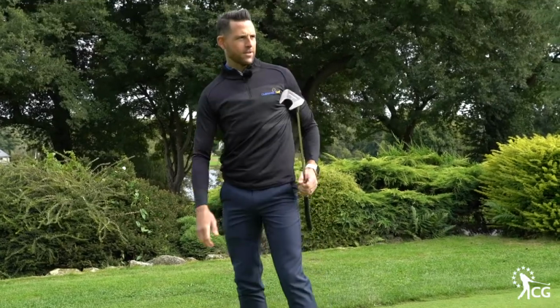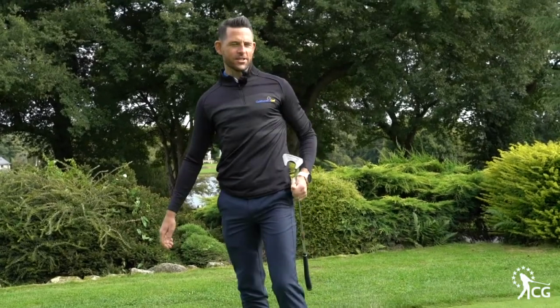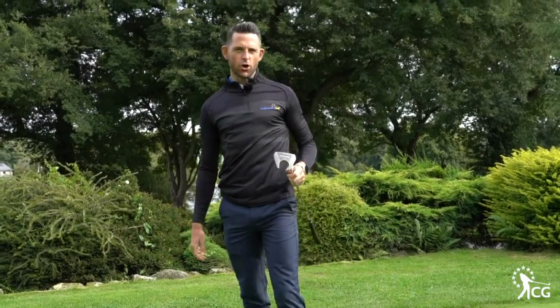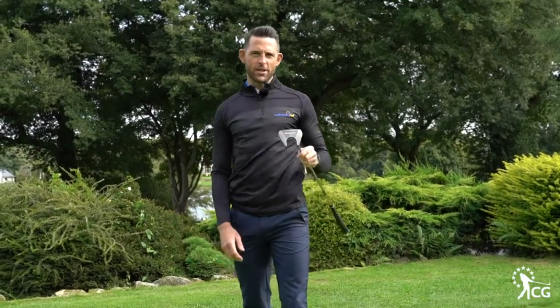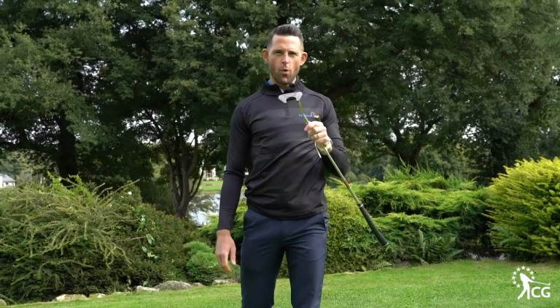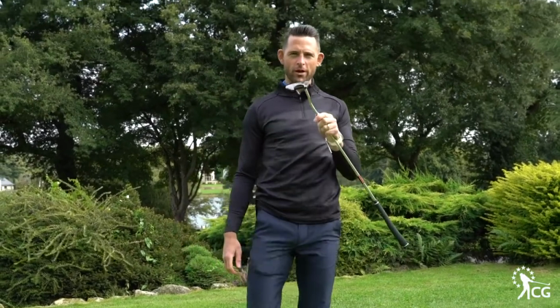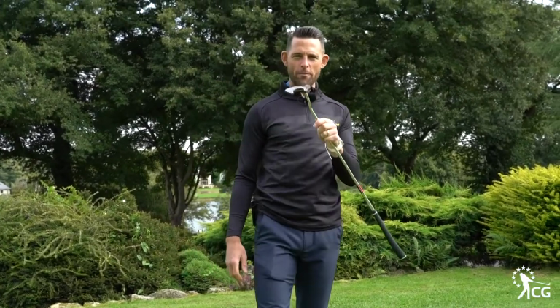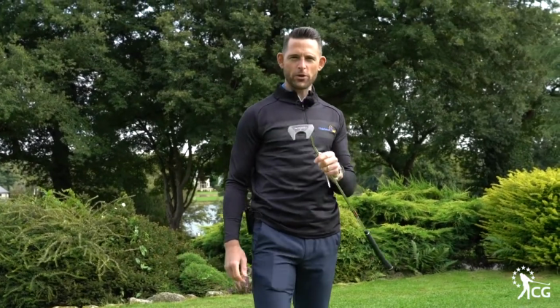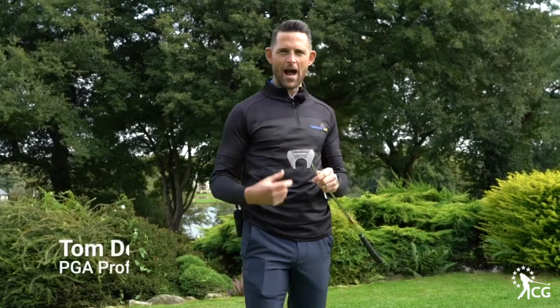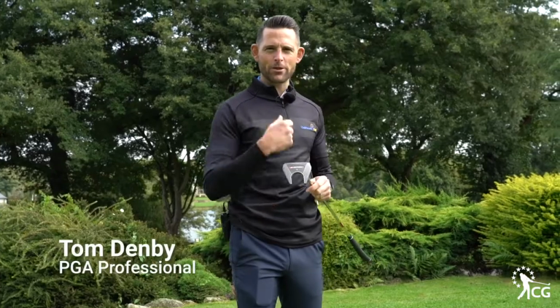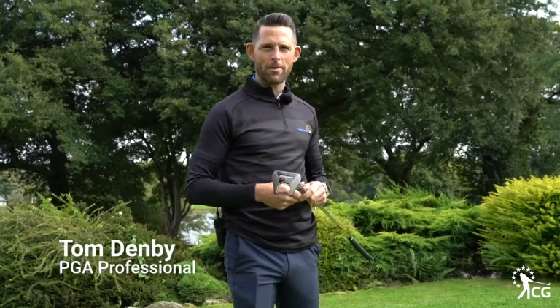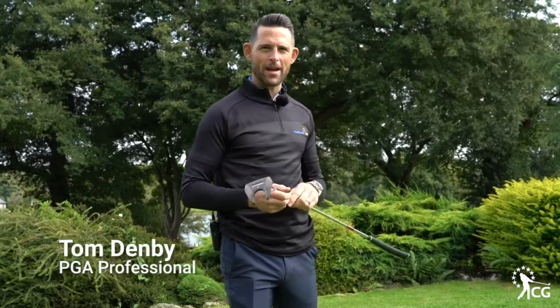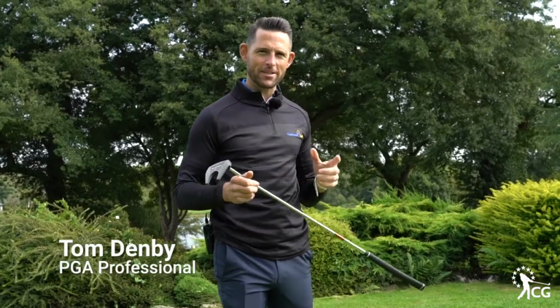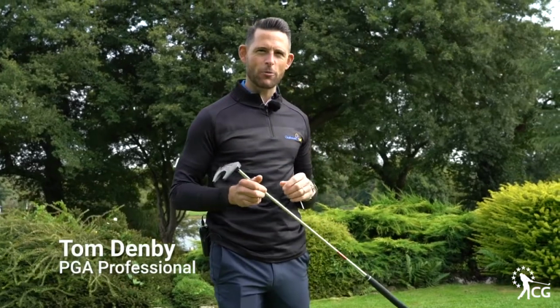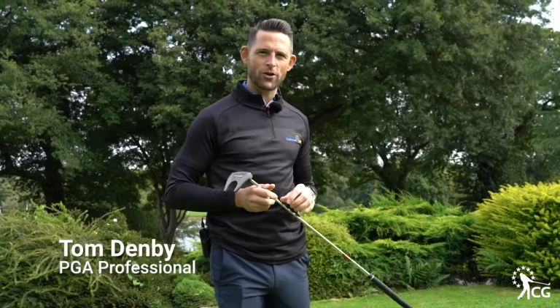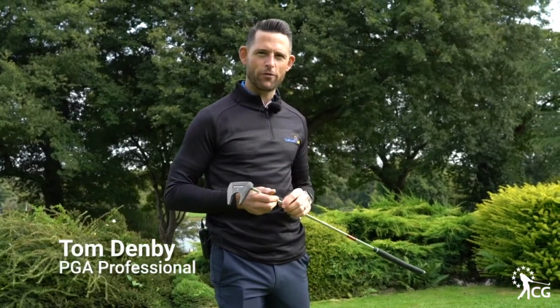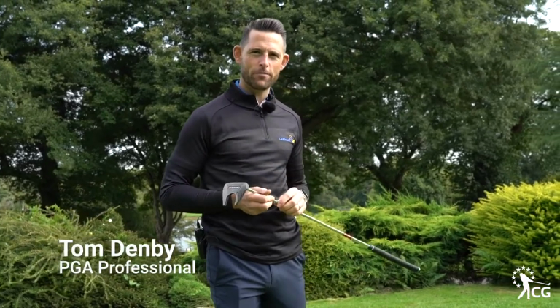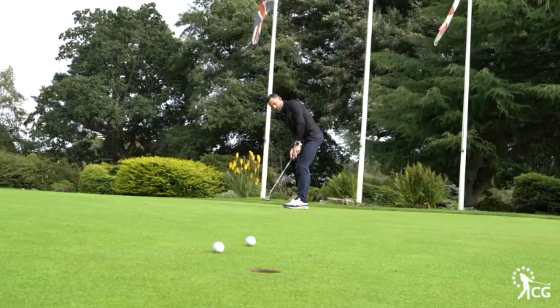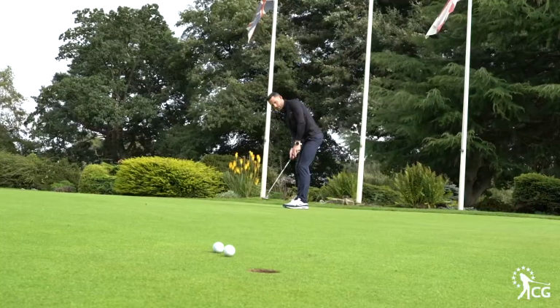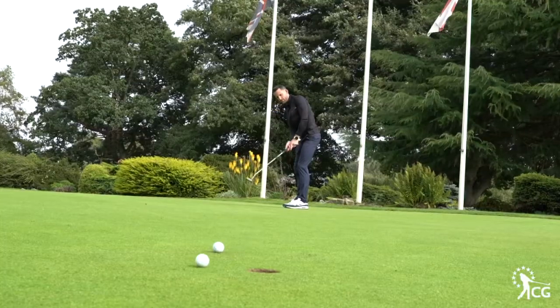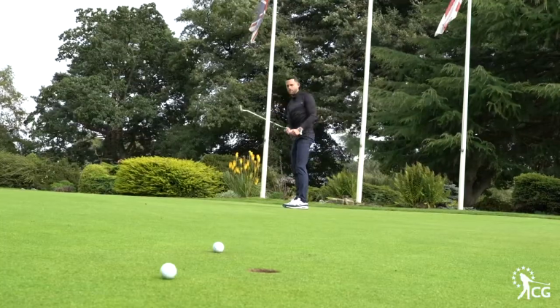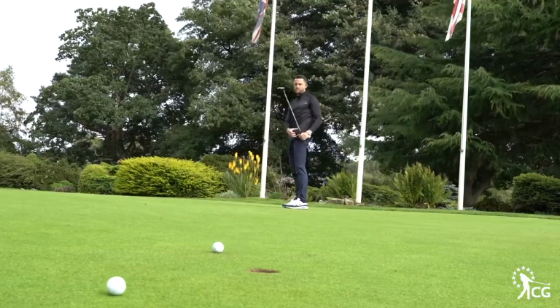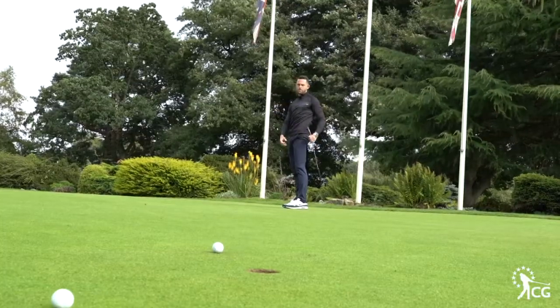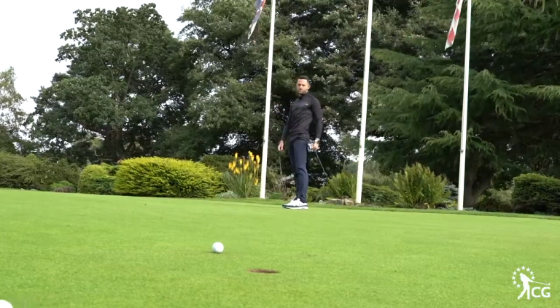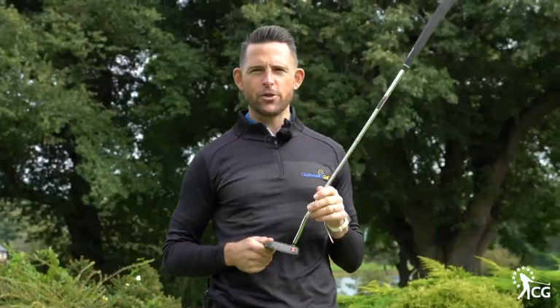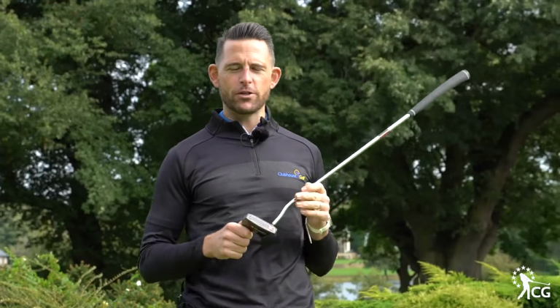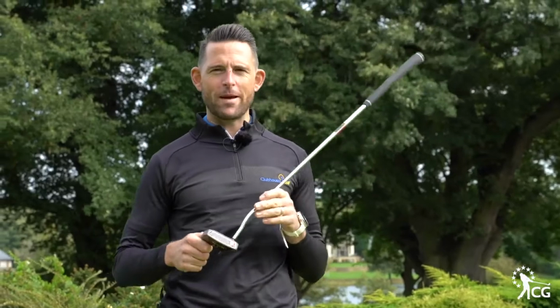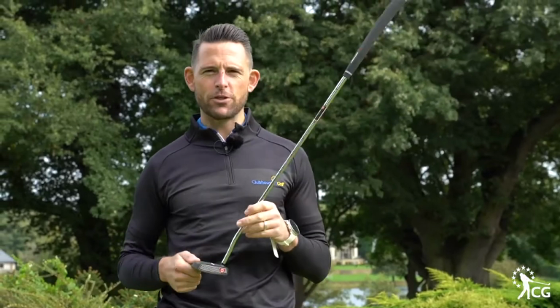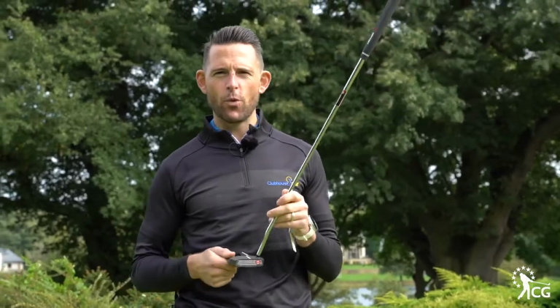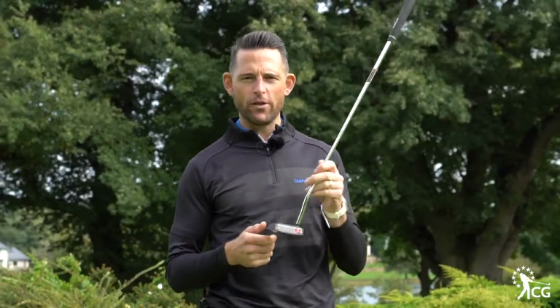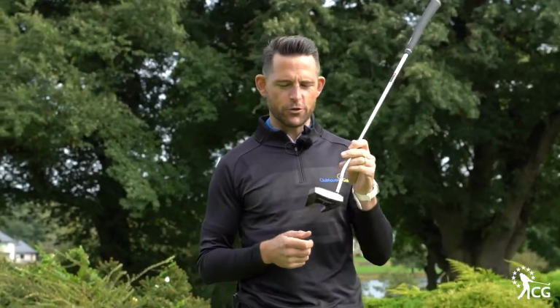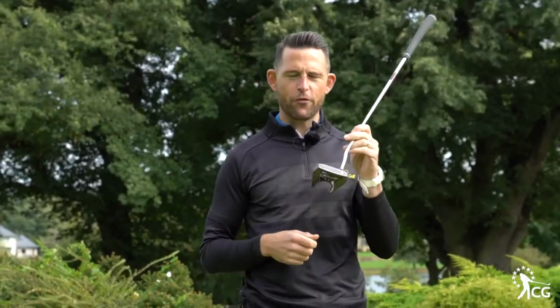This is the Odyssey O-Works 7 putter. I'm Tom Denby and this is Clubhouse Golf. Odyssey are renowned for producing some of the best putters in the world, and this is no different.